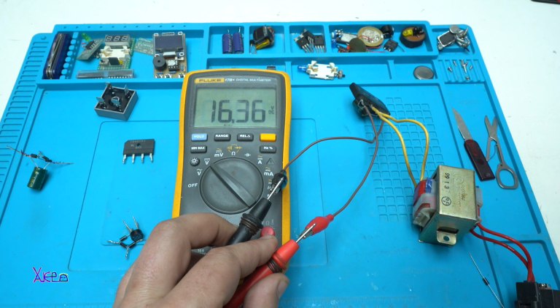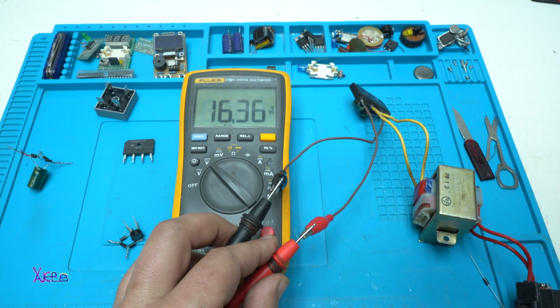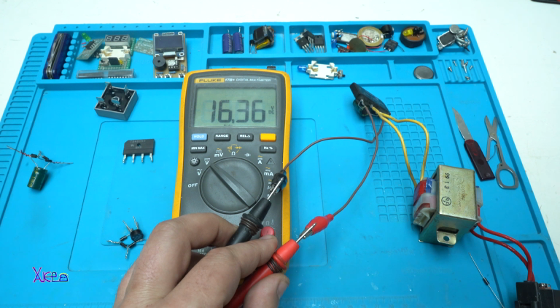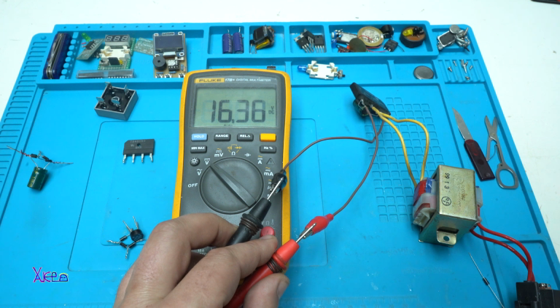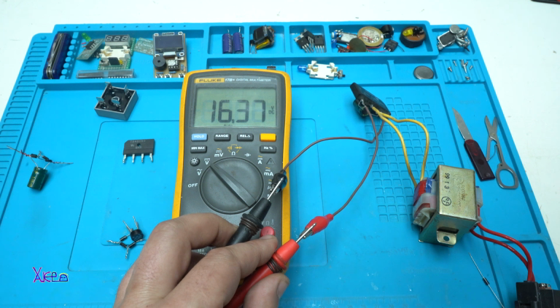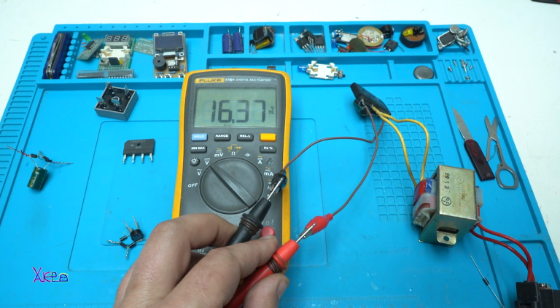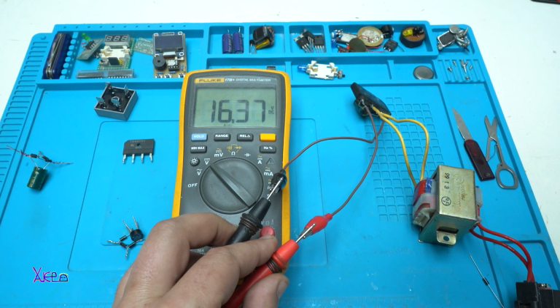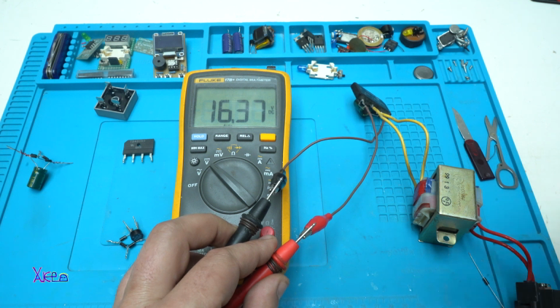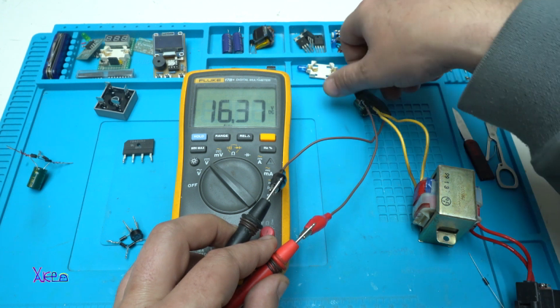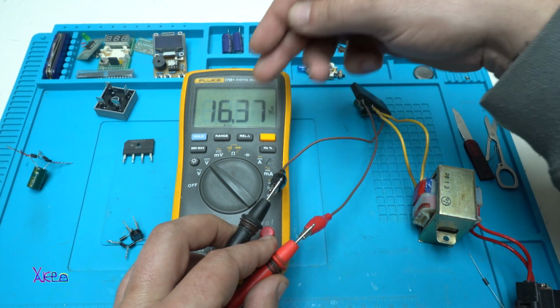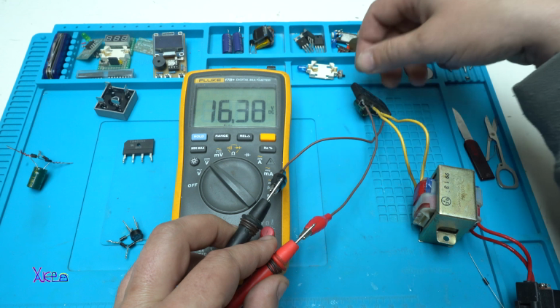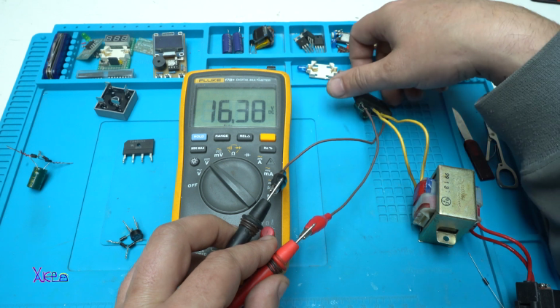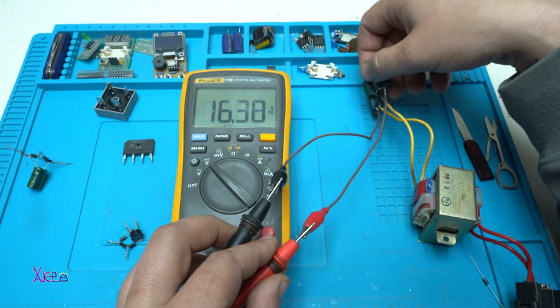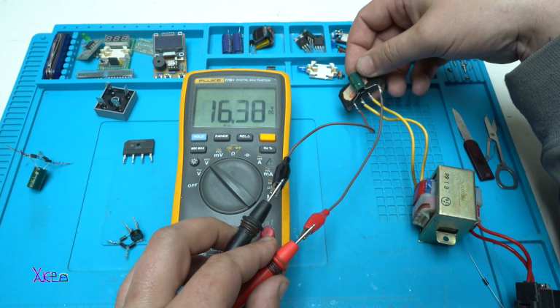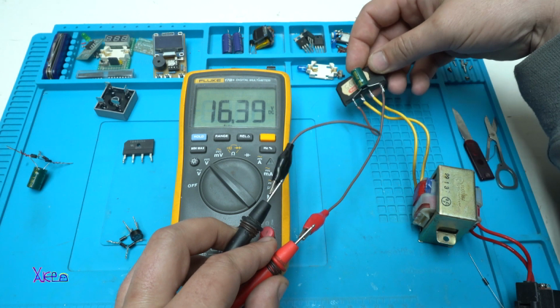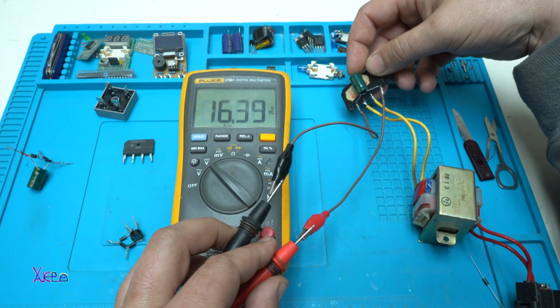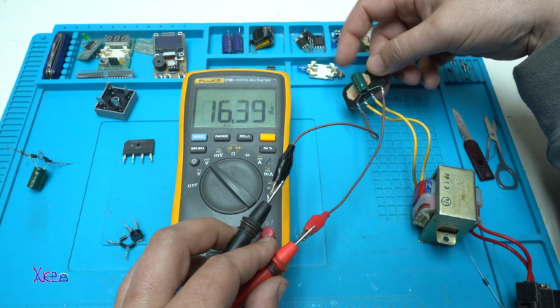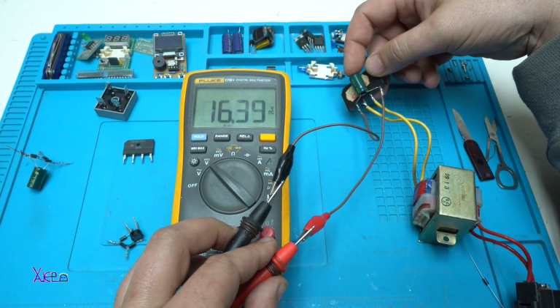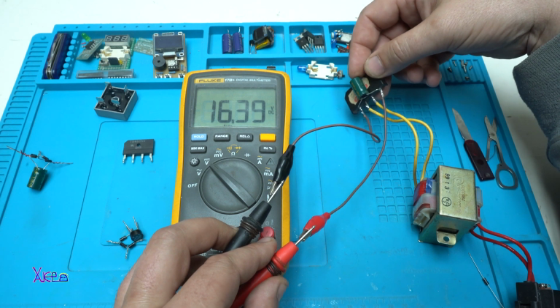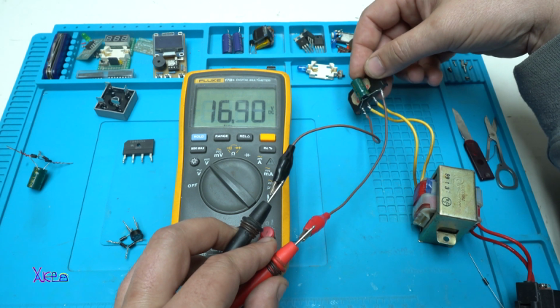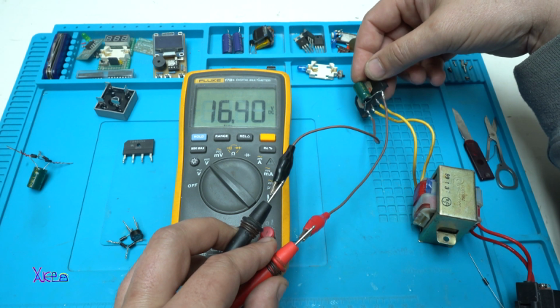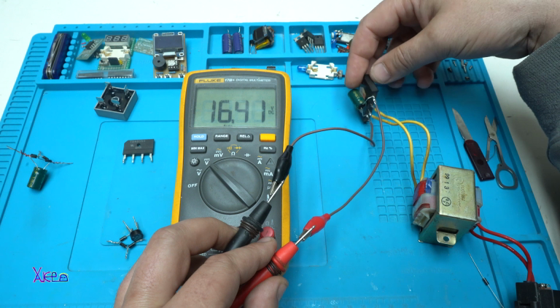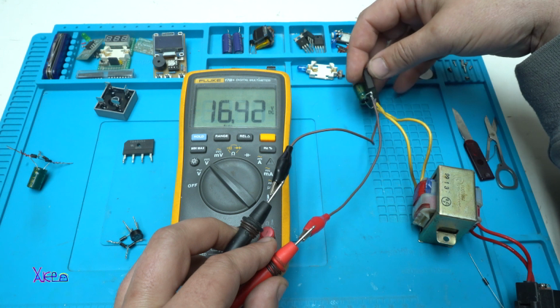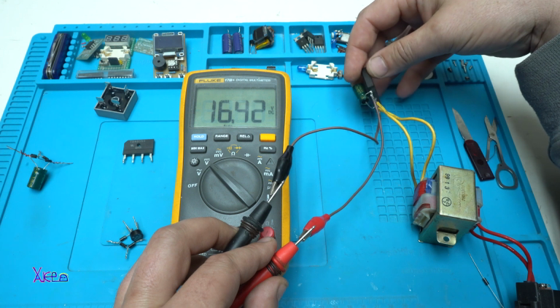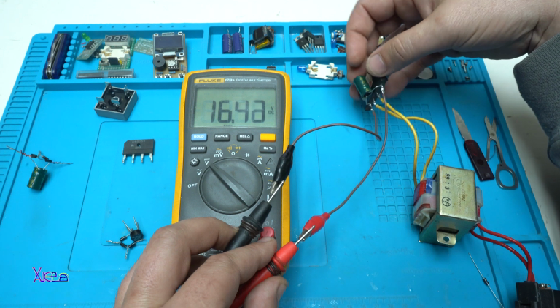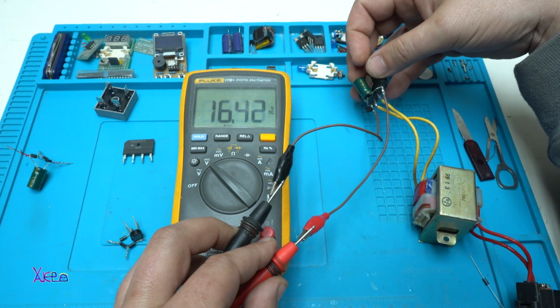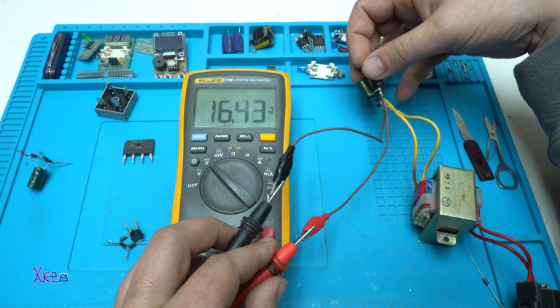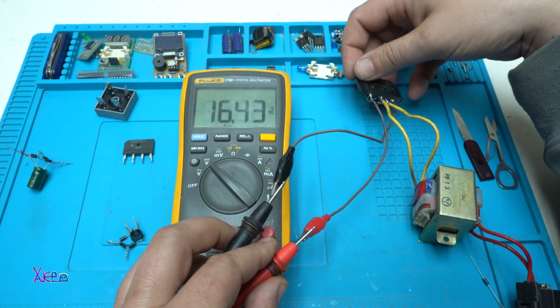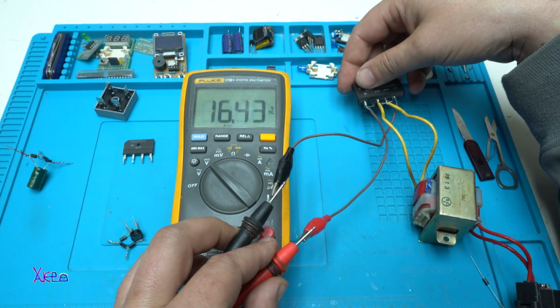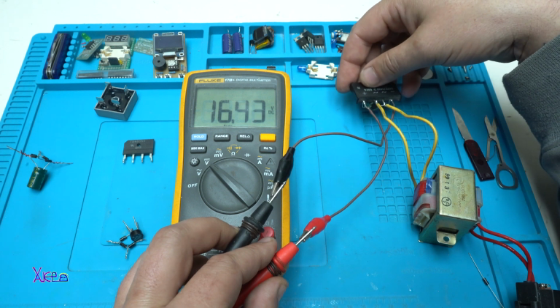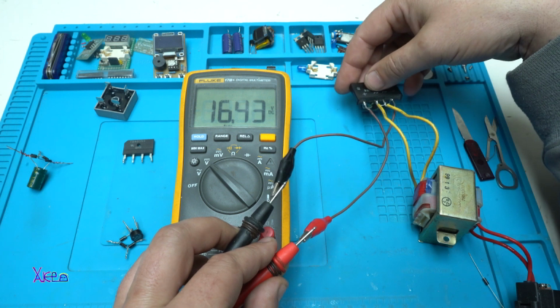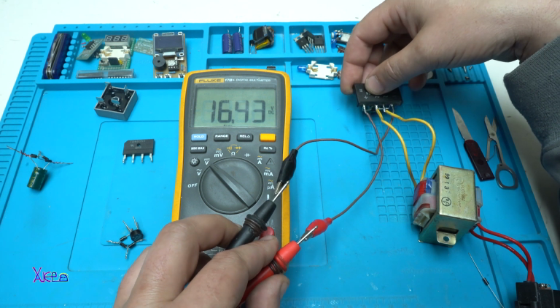The current is now converted from AC to DC, and the voltage is a little bit higher because of the electrolytic capacitor, whose function is to stabilize the voltage.